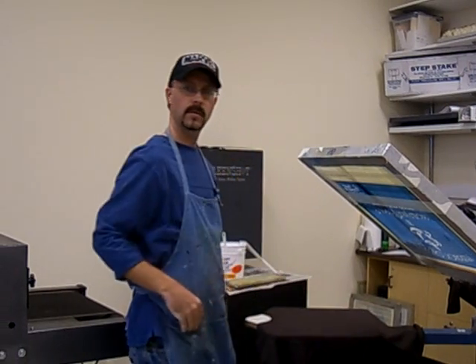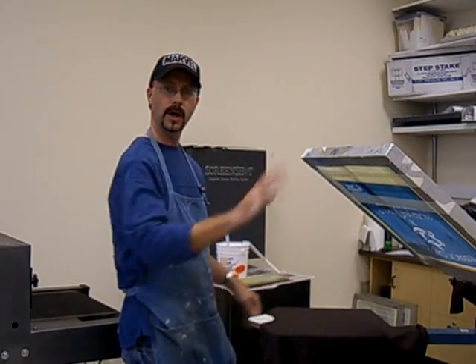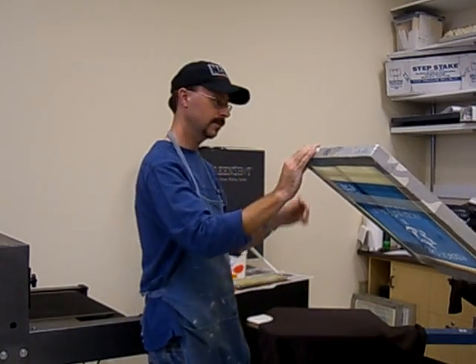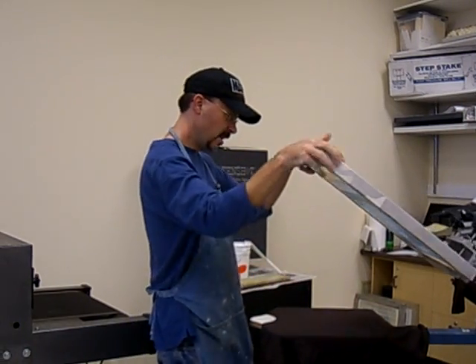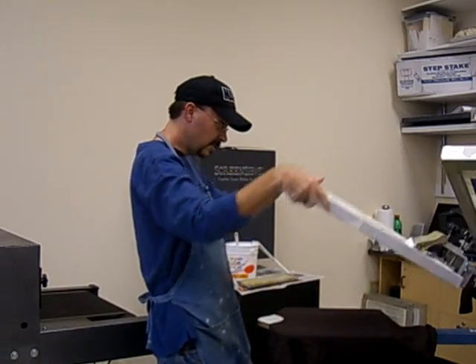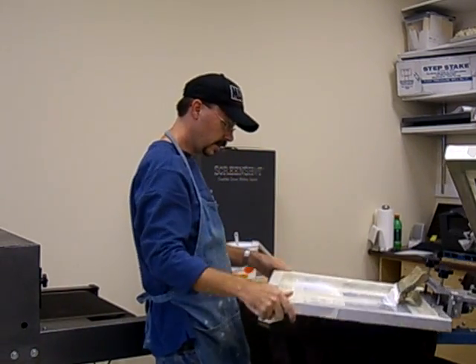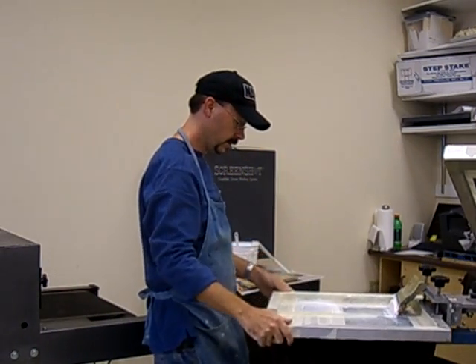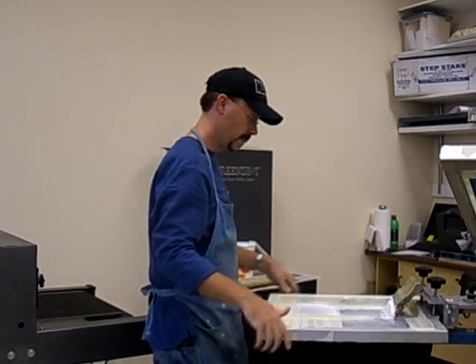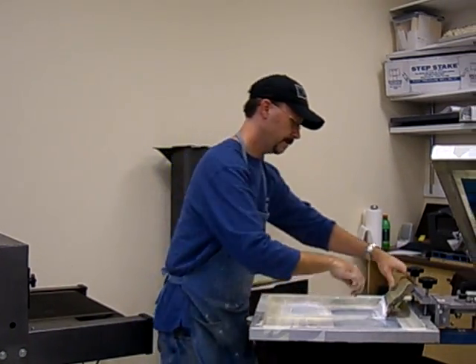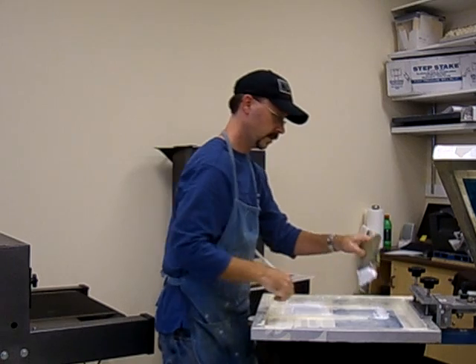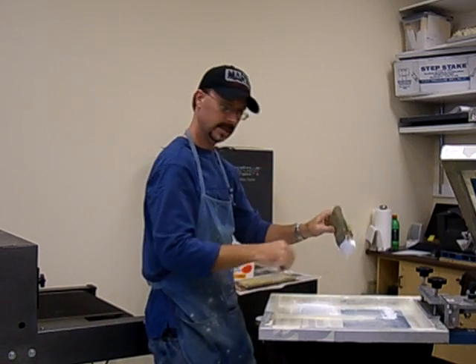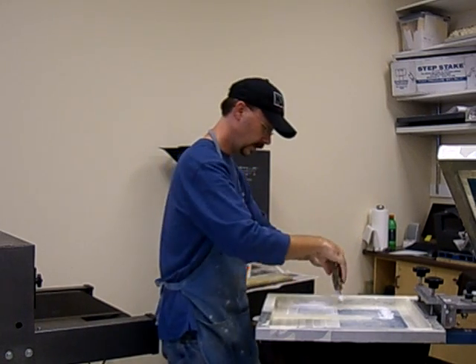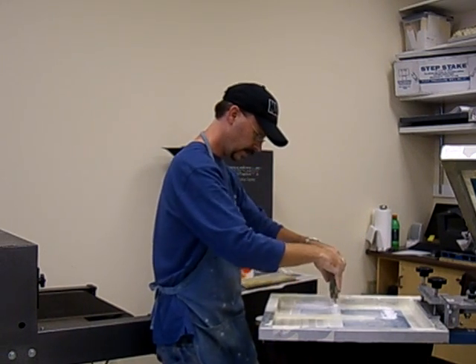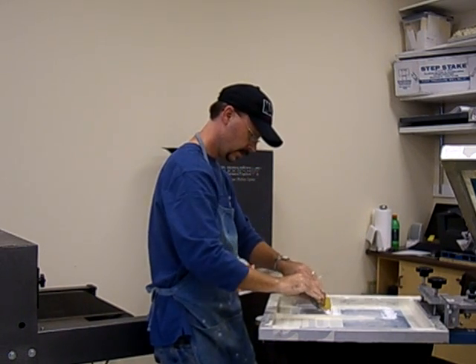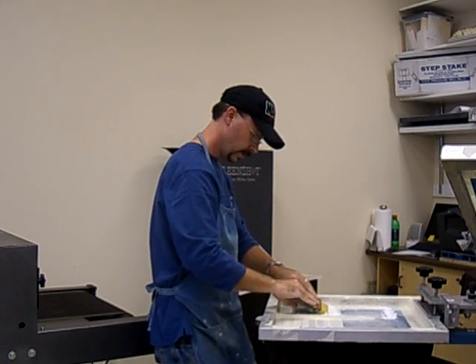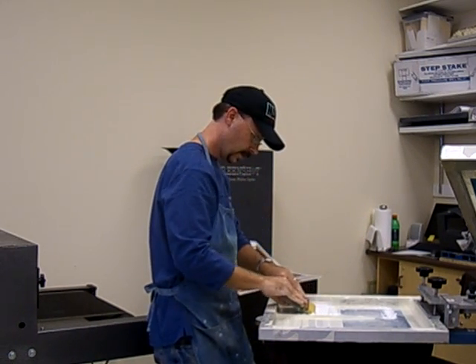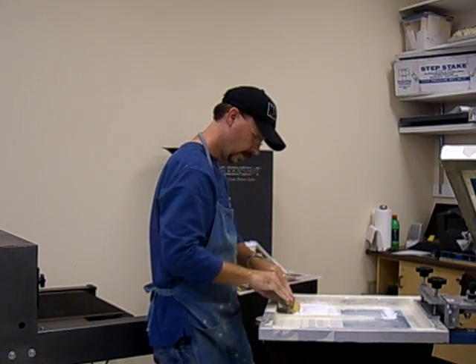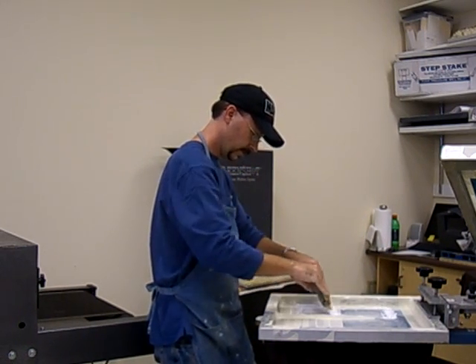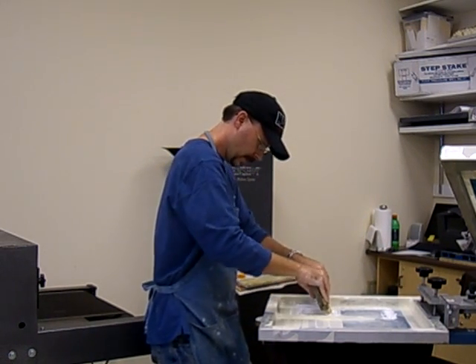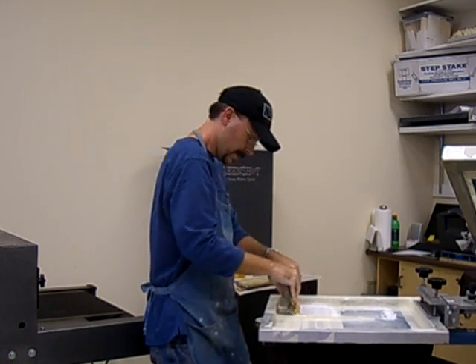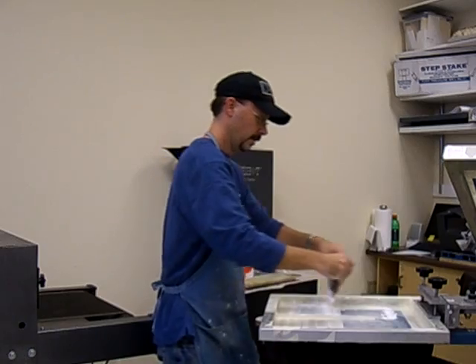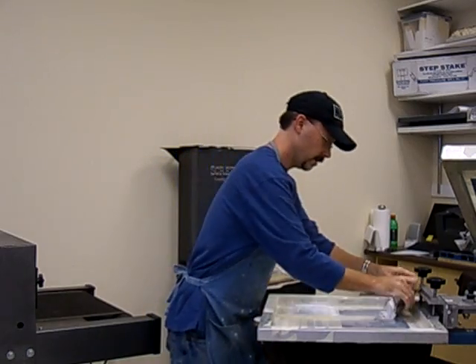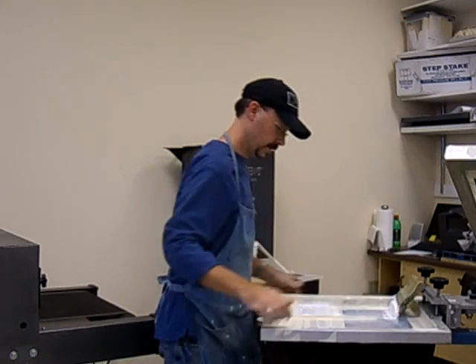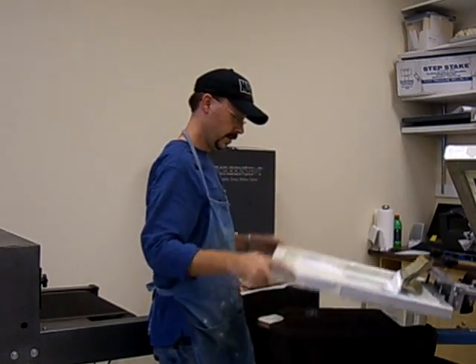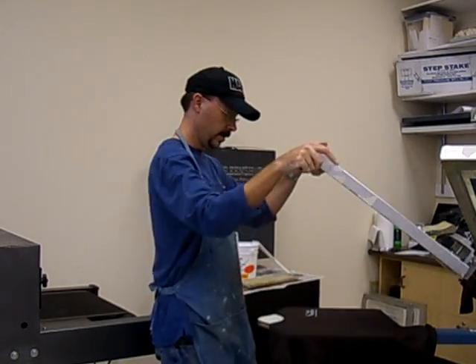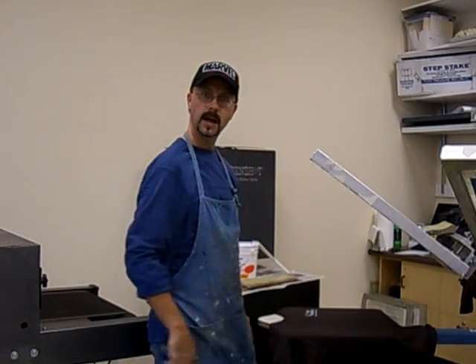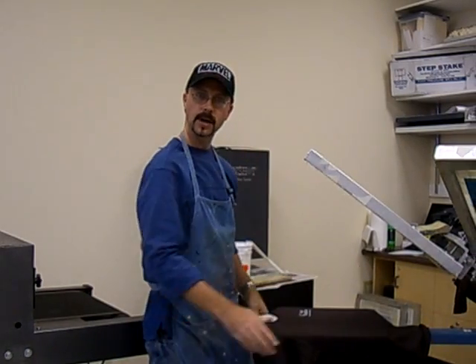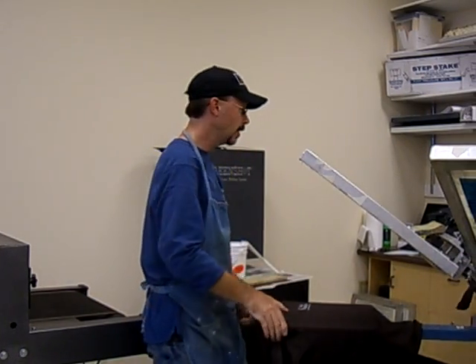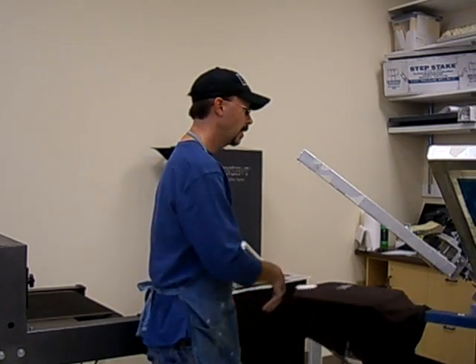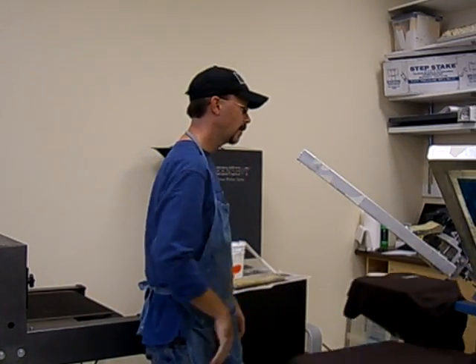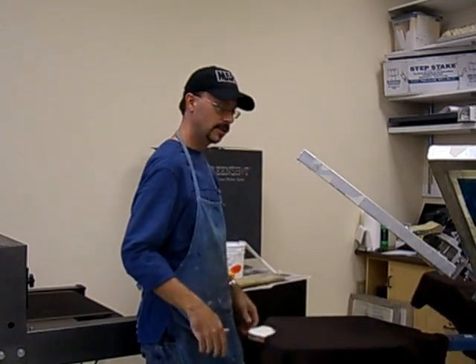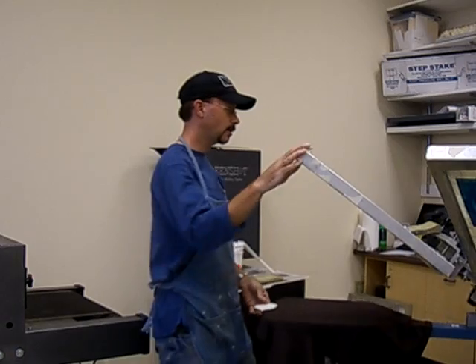Ready to go. Just squeeze in here. And that's how you do it. Put it on the dryer to dry.